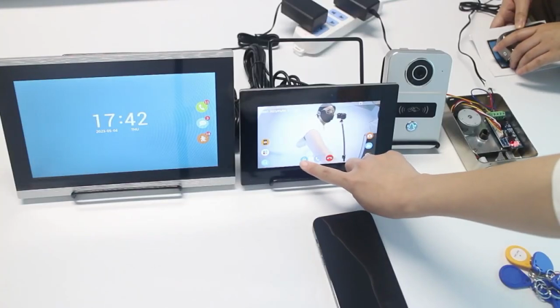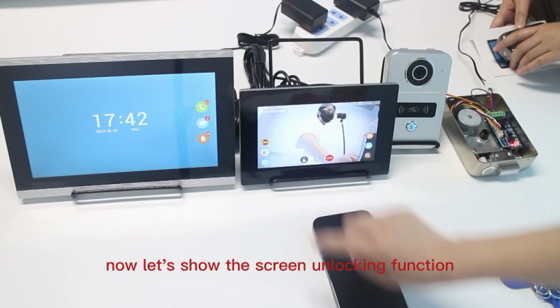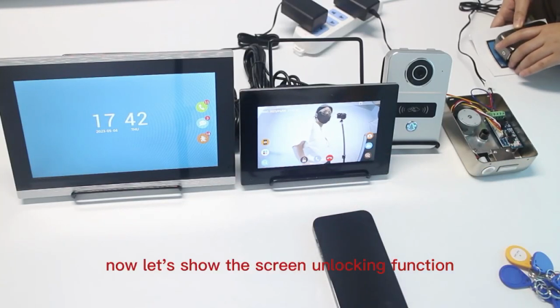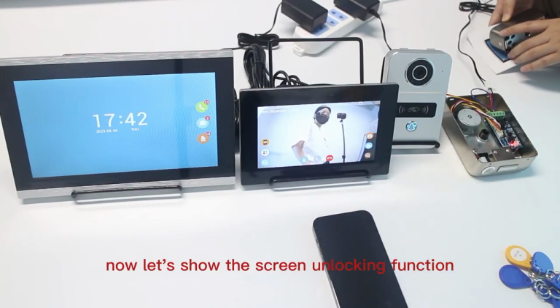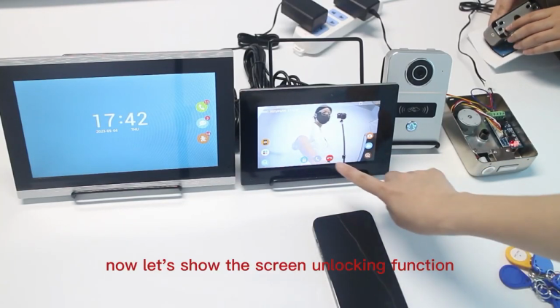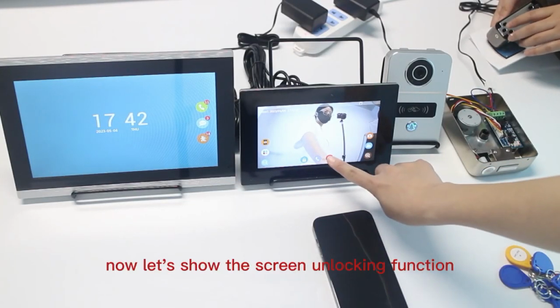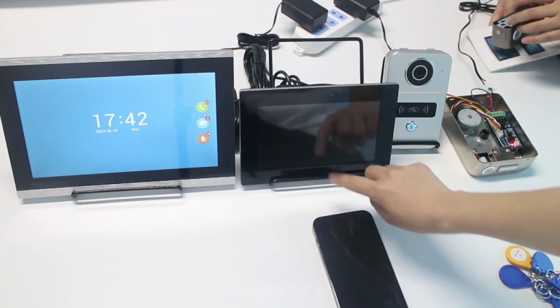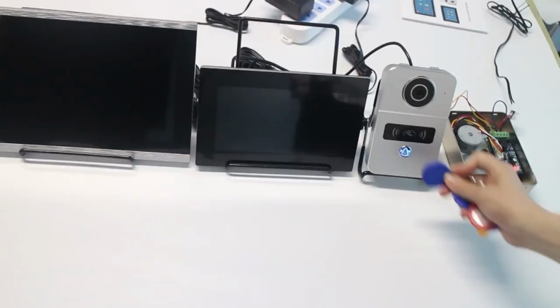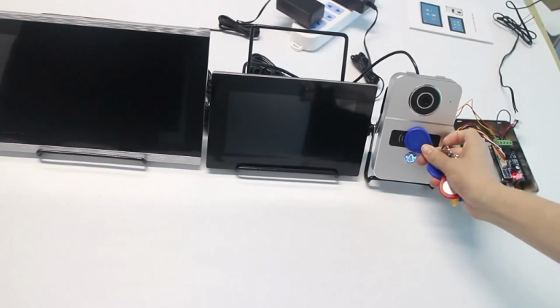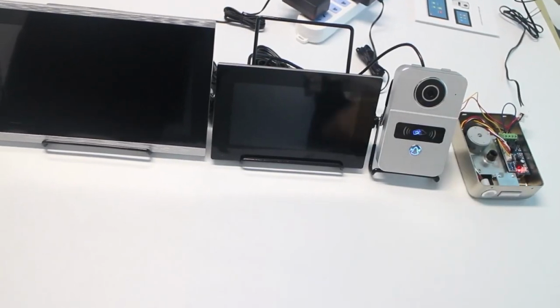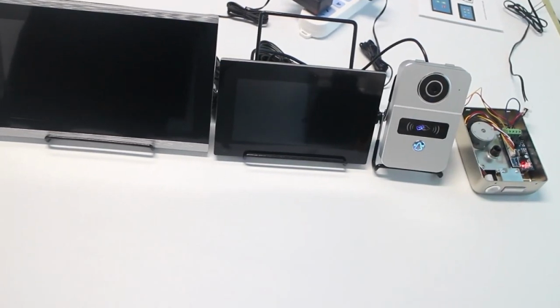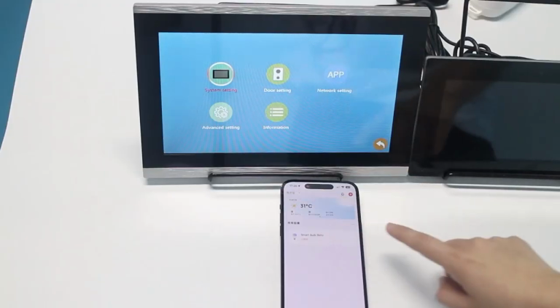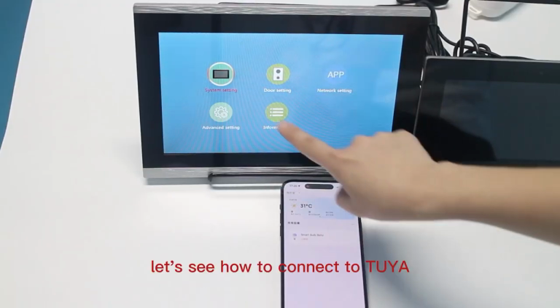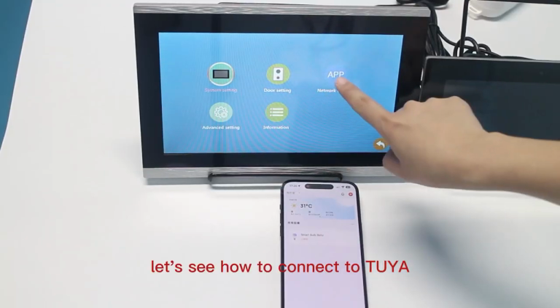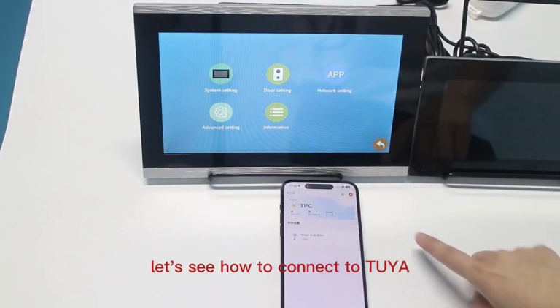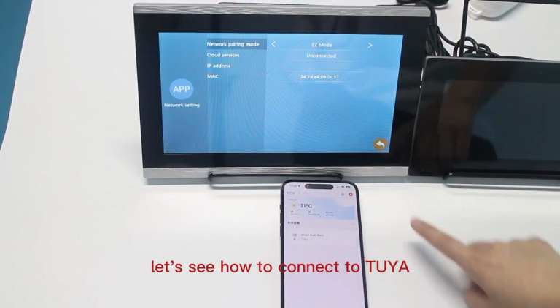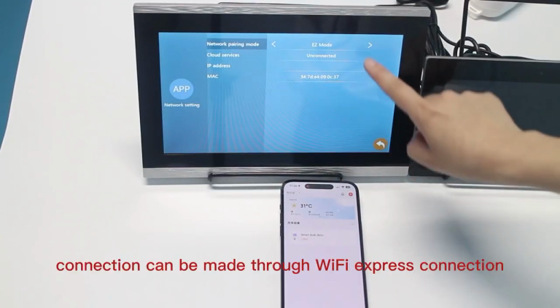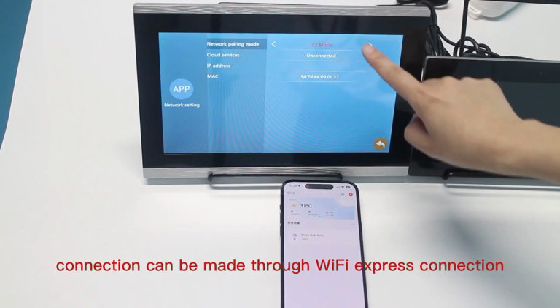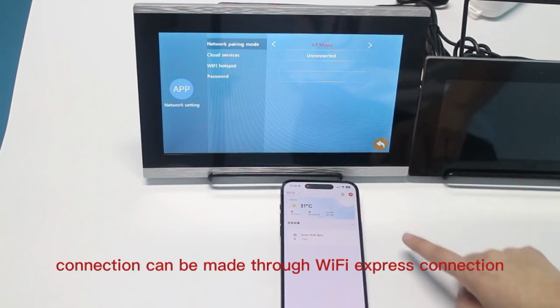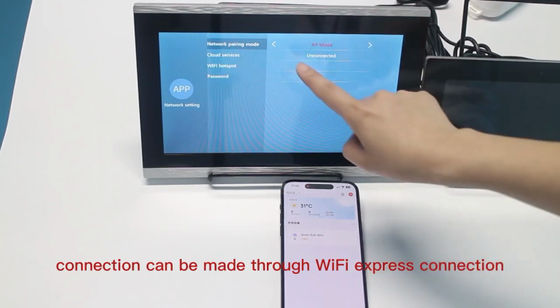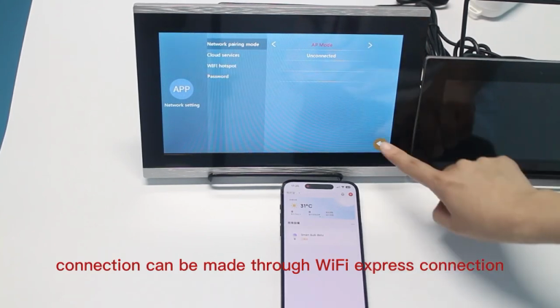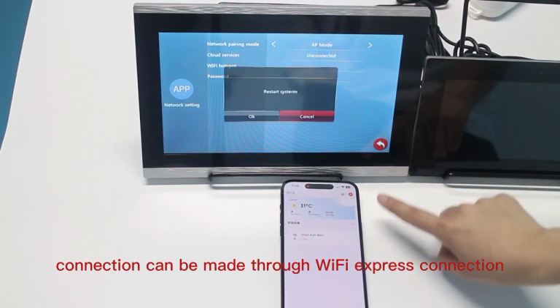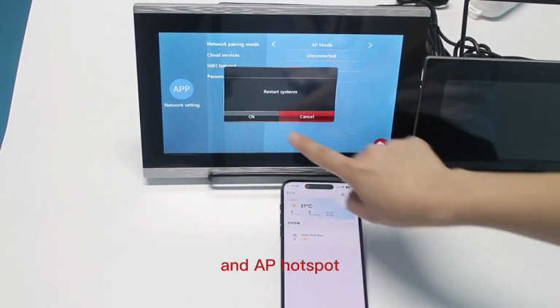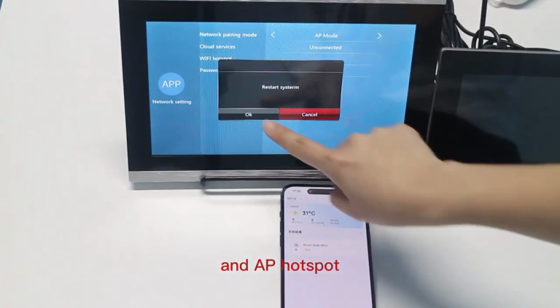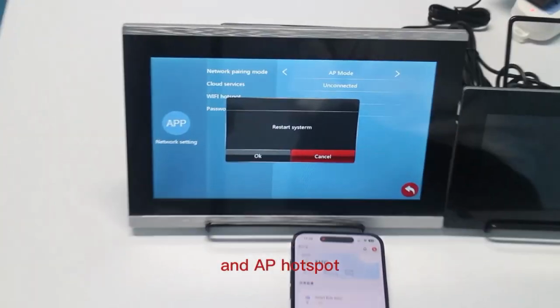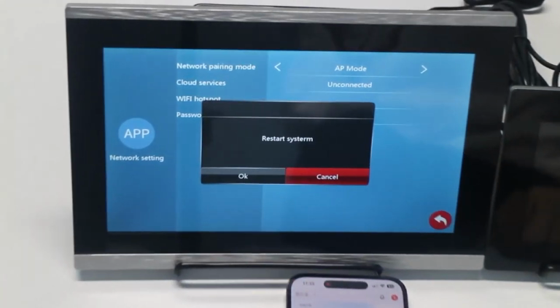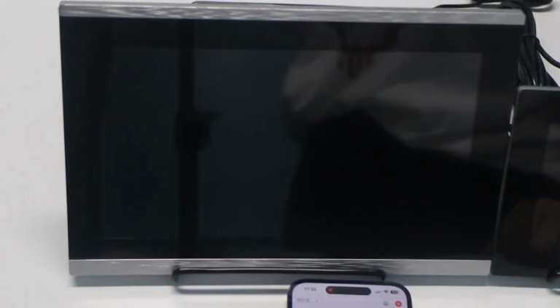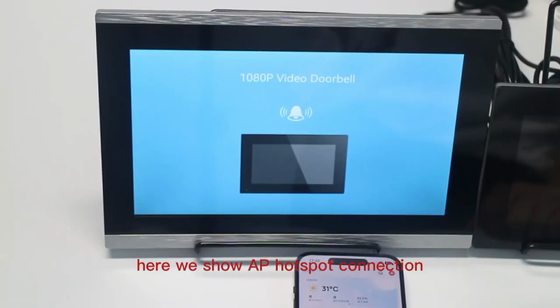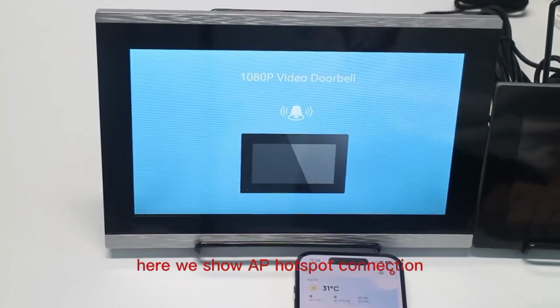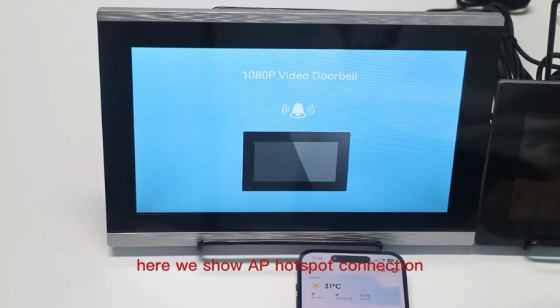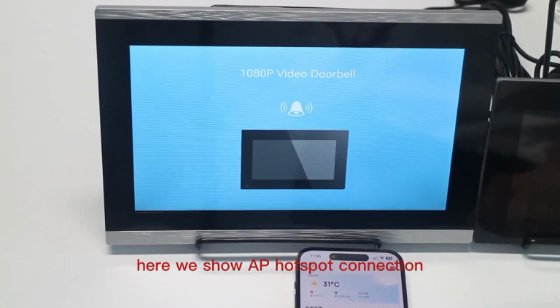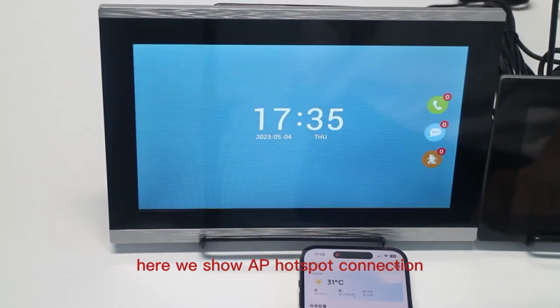Now let's demonstrate the screen unlocking function. Next, let's see how to connect to Tuya. Connection can be made through Wi-Fi Express connection or AP Hotspot. Here we show the AP Hotspot connection method.